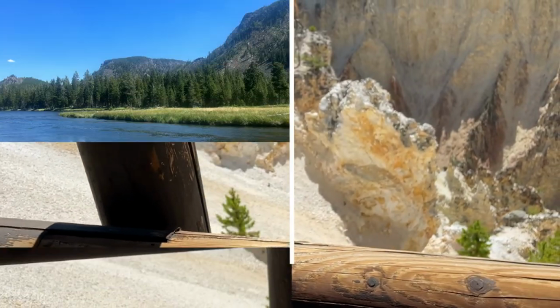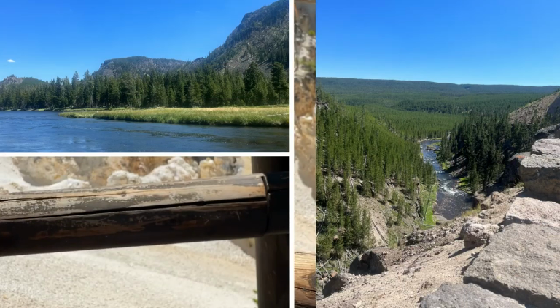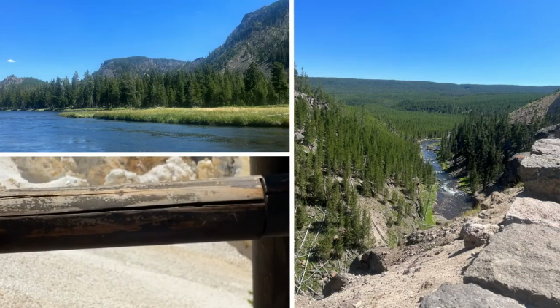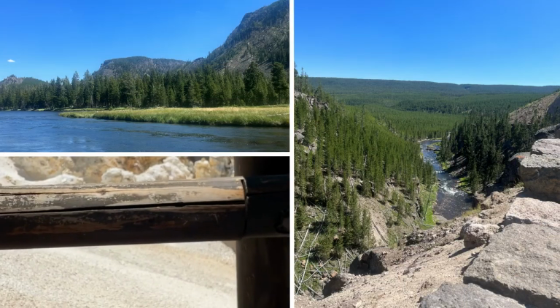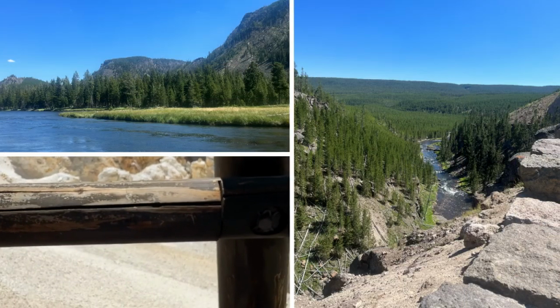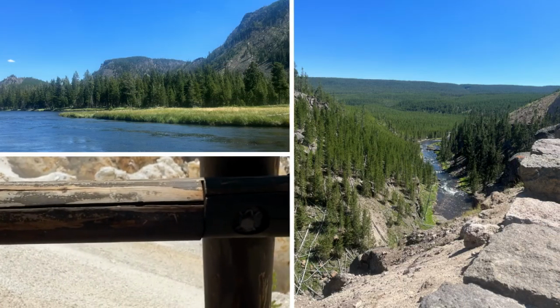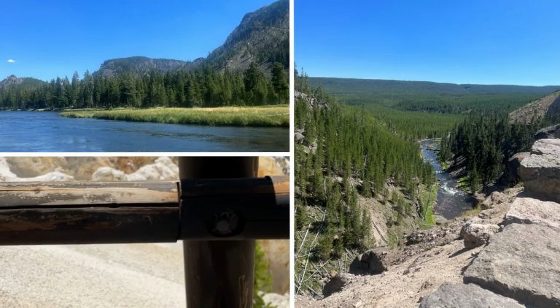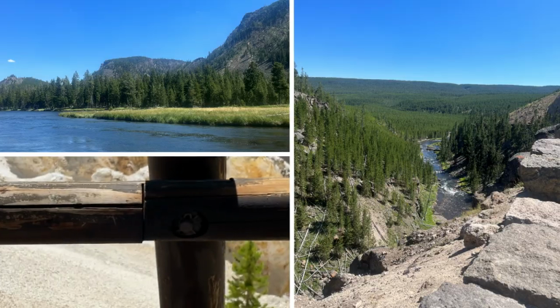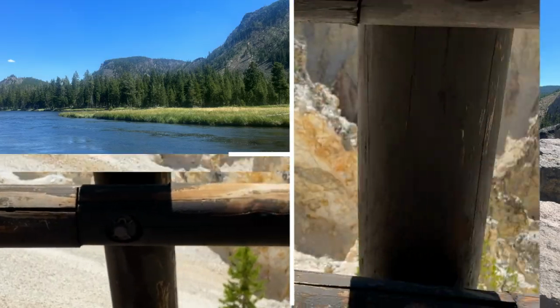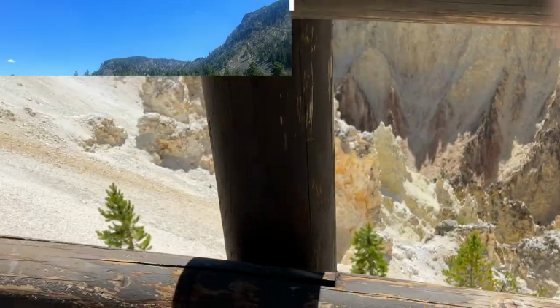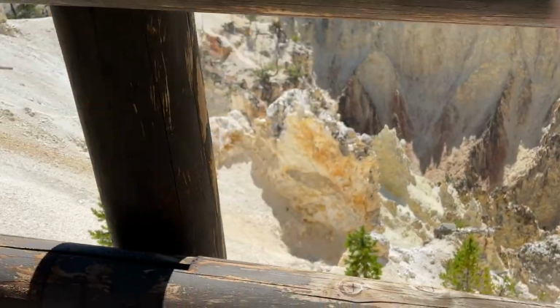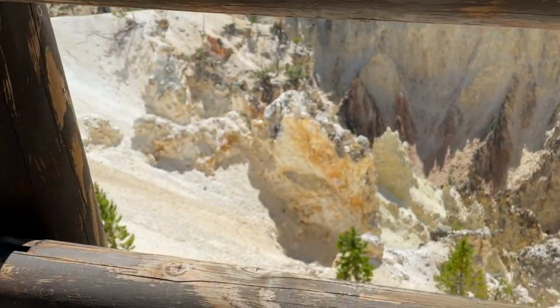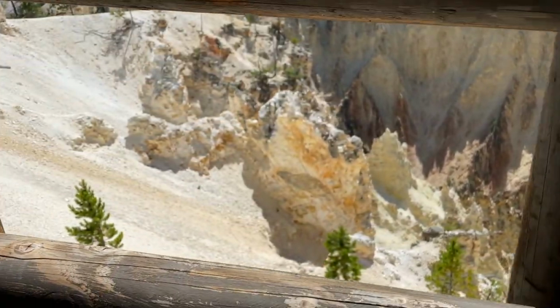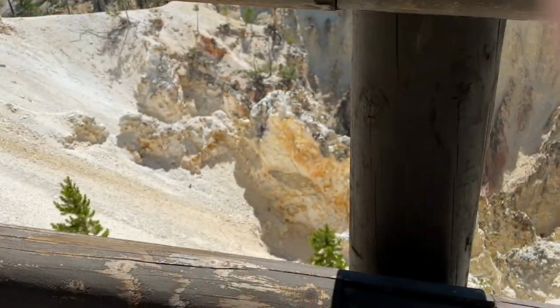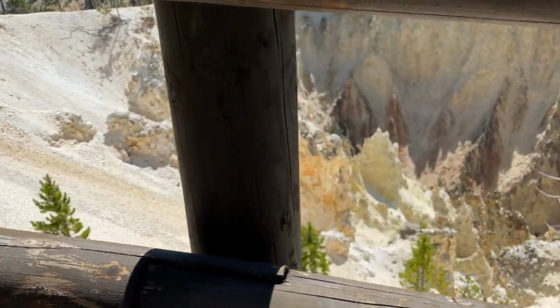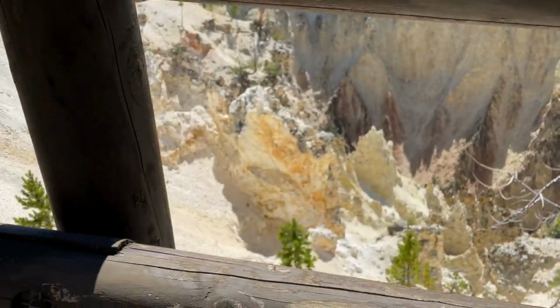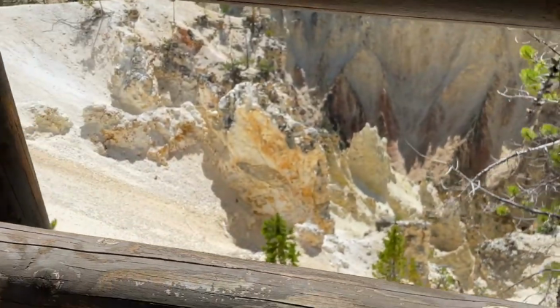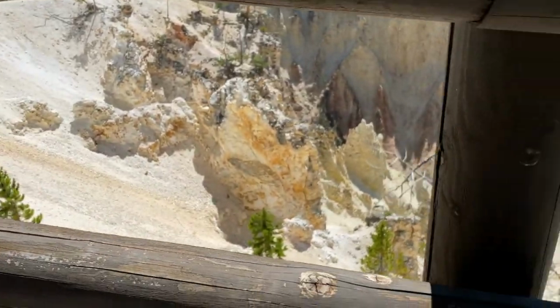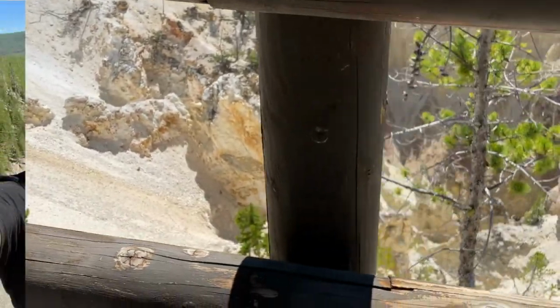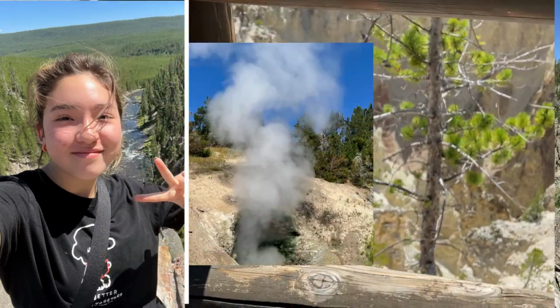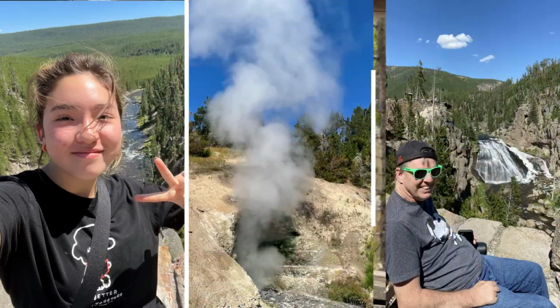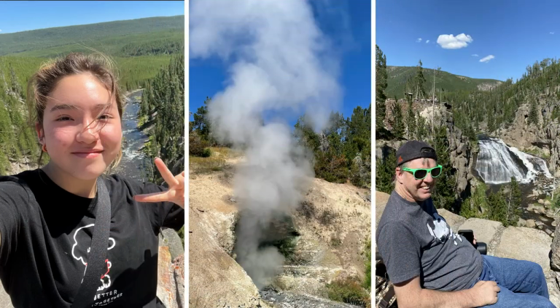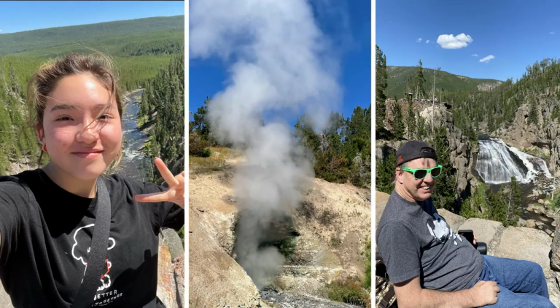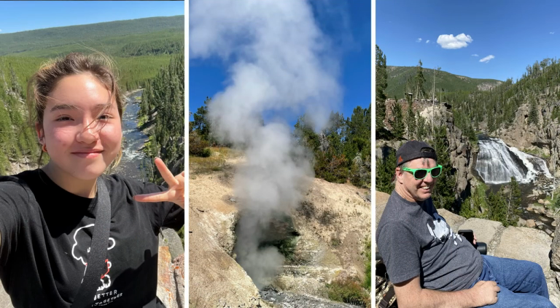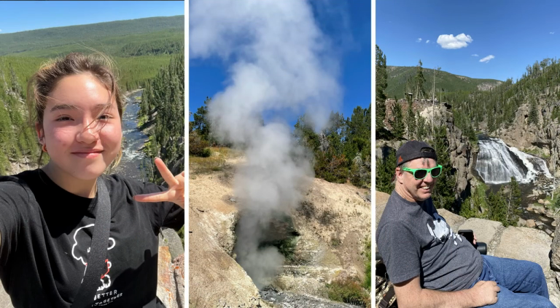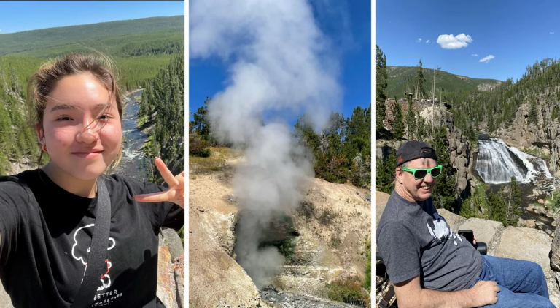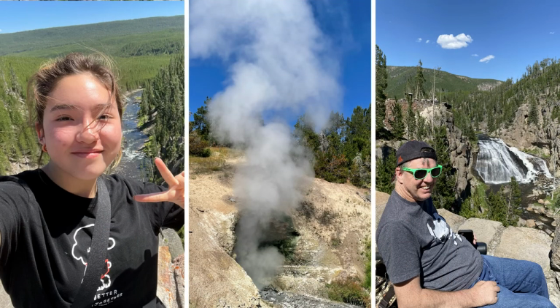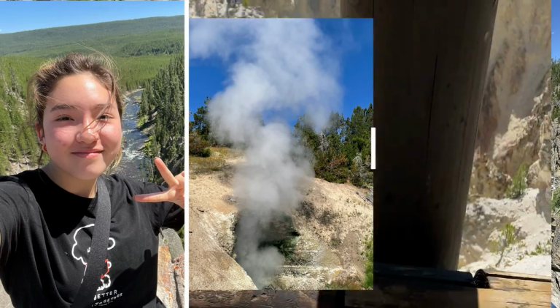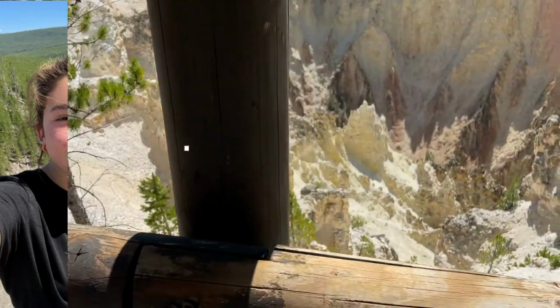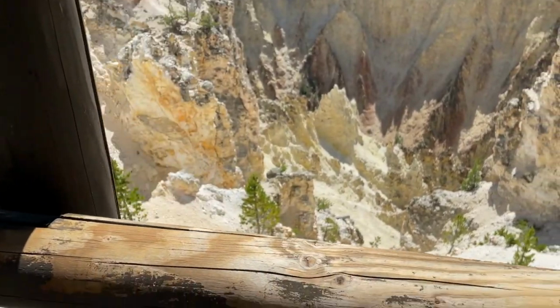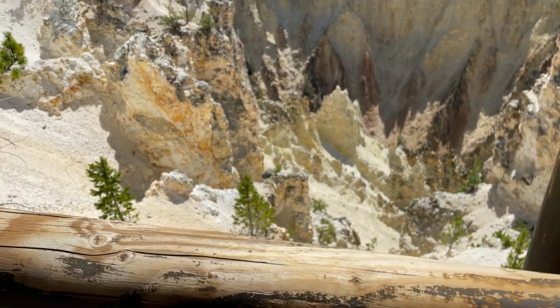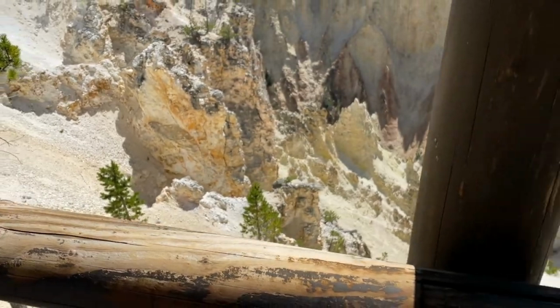Hayden Valley in the southeast will be full of bison and some elk during the day and night, depending on when the herd arrives in the summer. In one evening, we saw bison, elk, a coyote, a fox, and a bear.